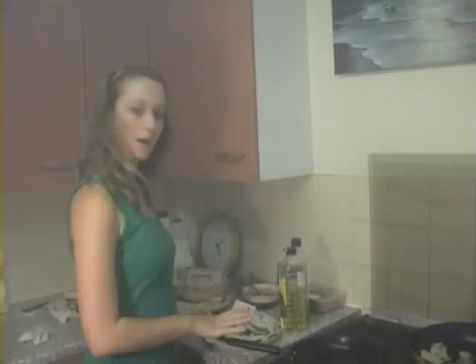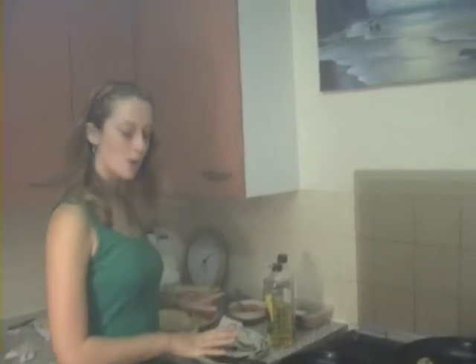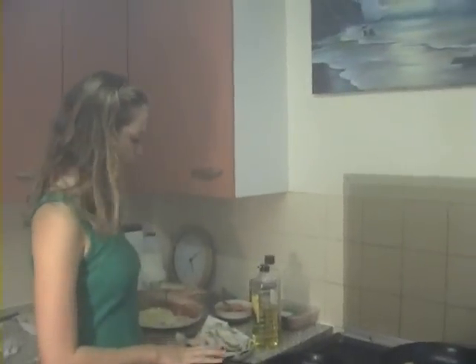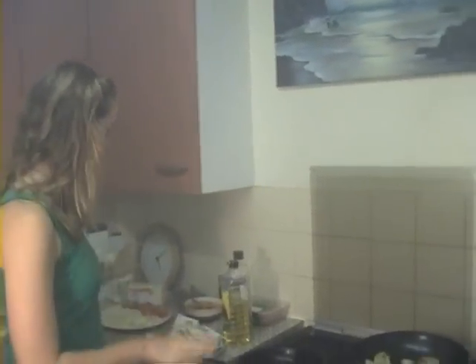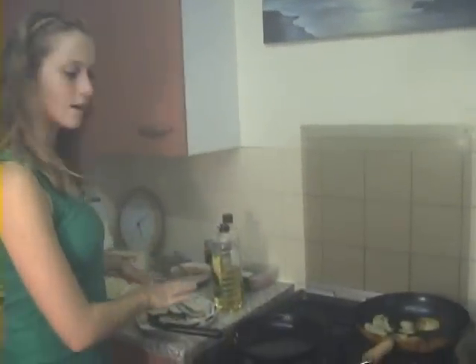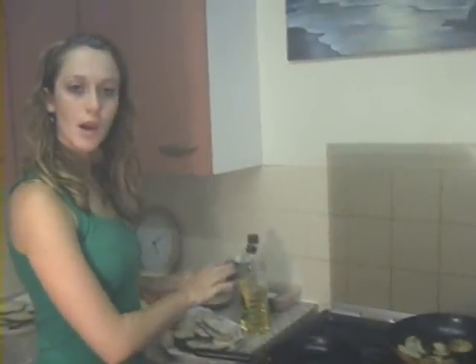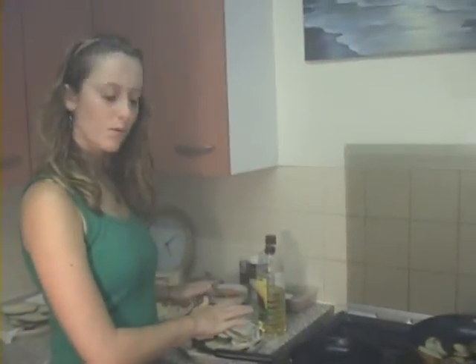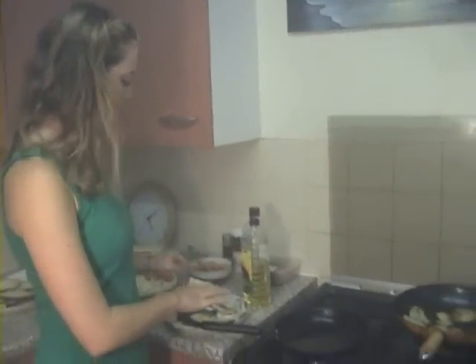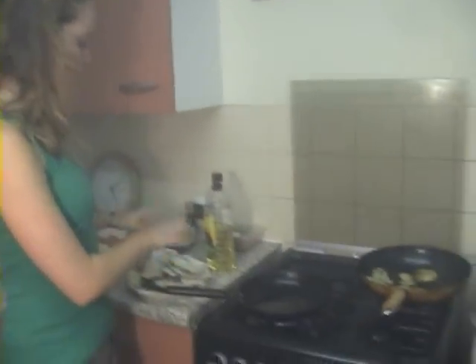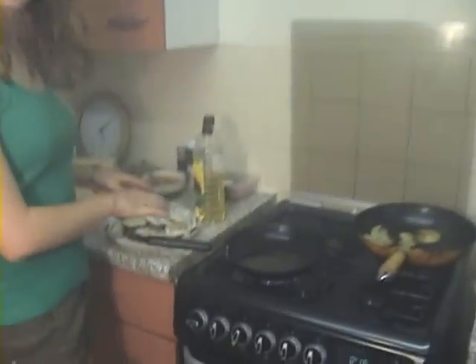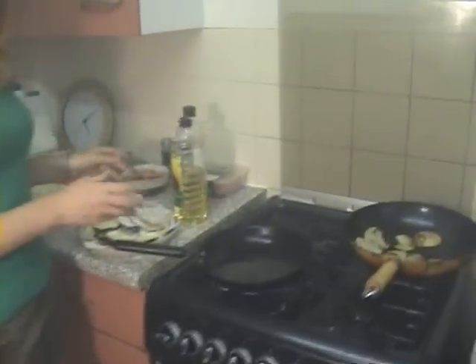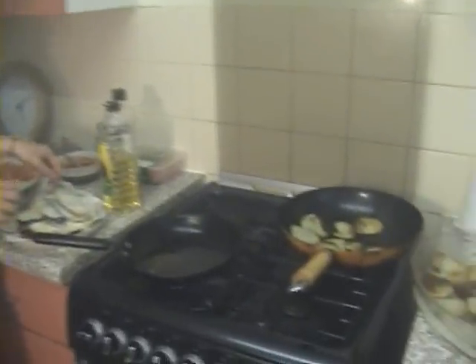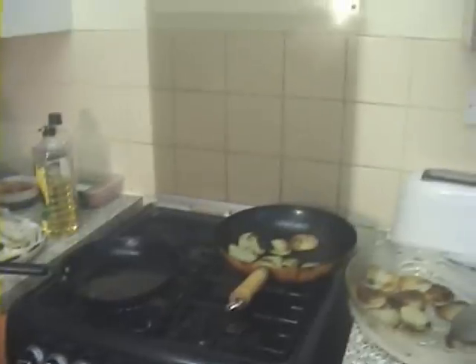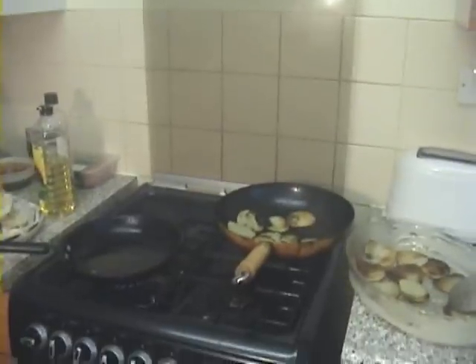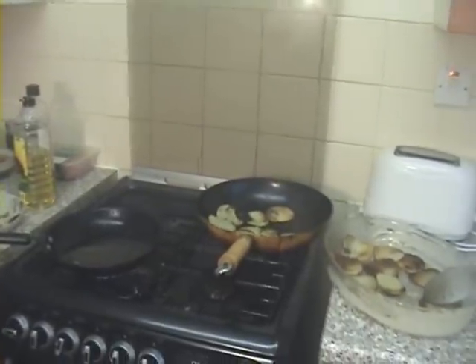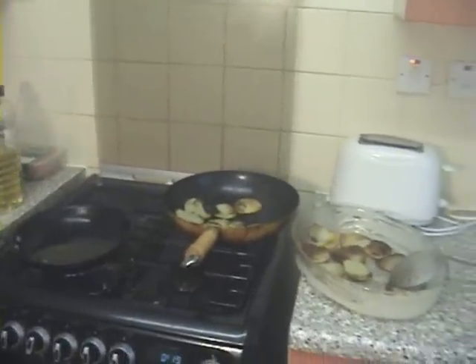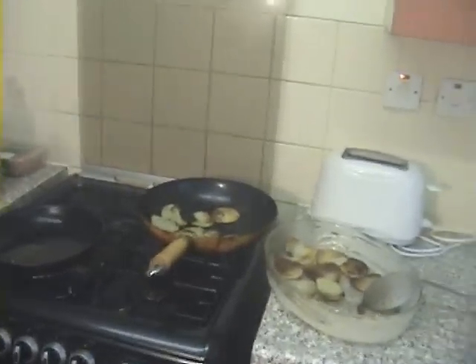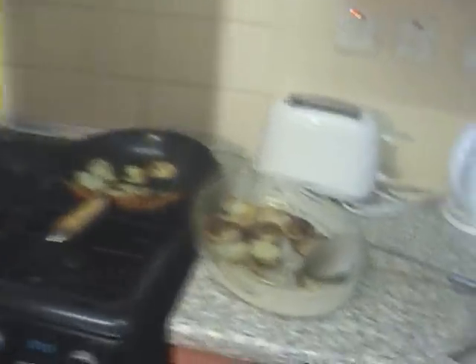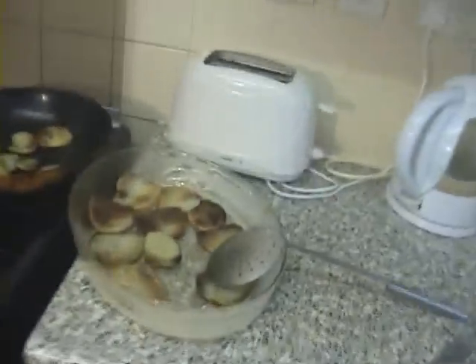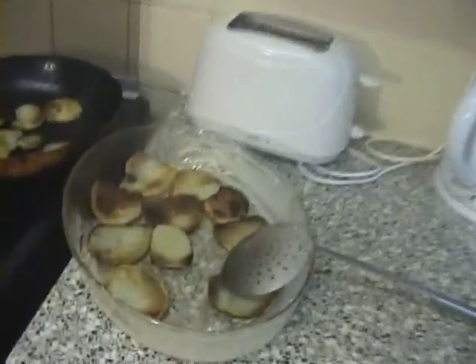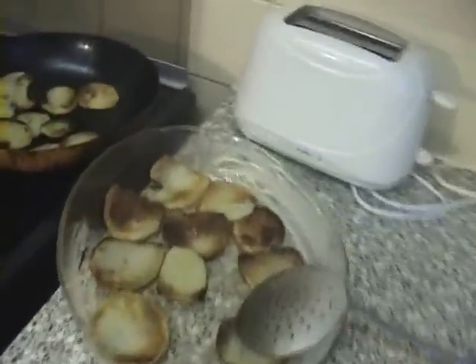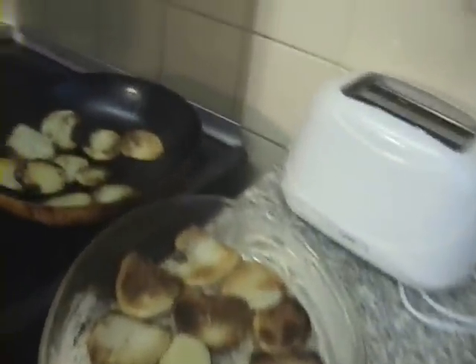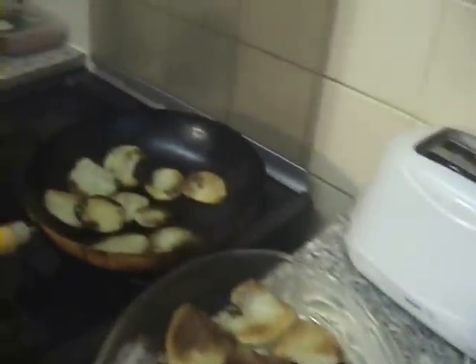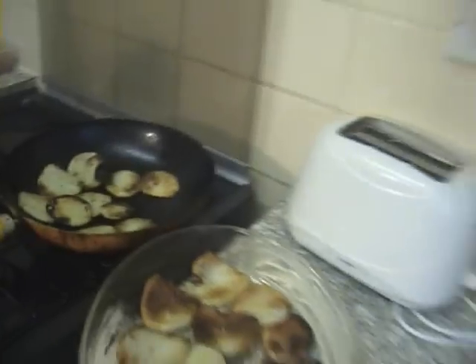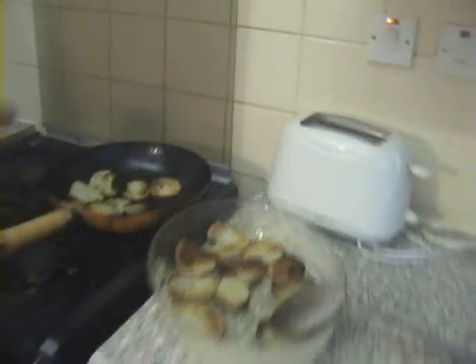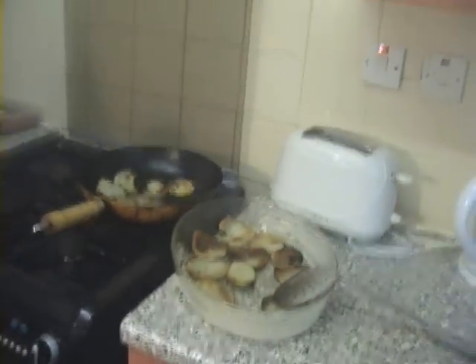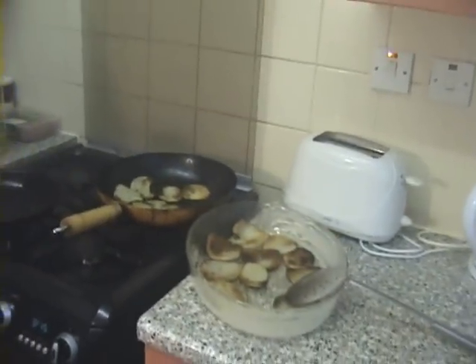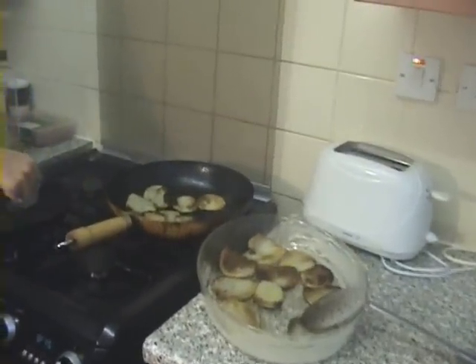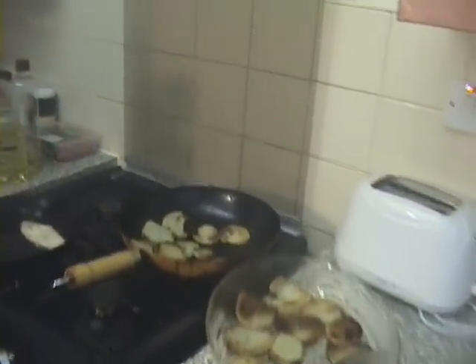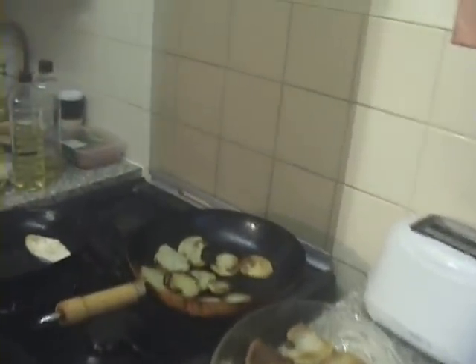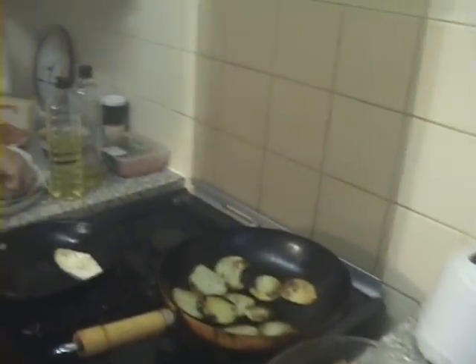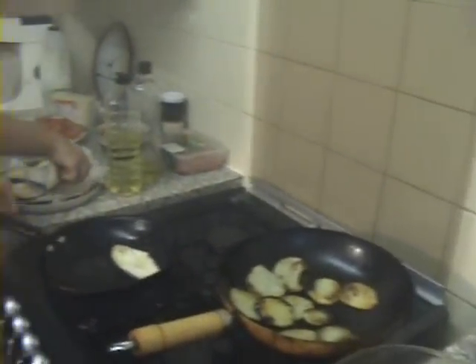Then place them directly on this oven-proof dish which has already been greased with margarine. Now for the aubergines — I have dried them with paper and put flour just to absorb the water again. While the potatoes are still getting brown, we'll get a head start and fry the aubergines.